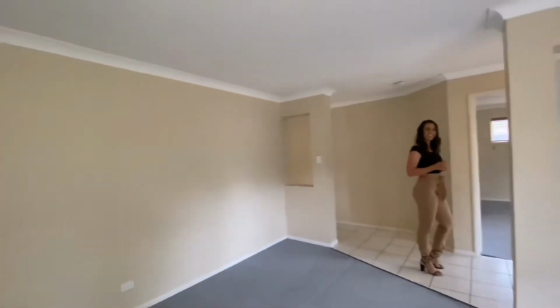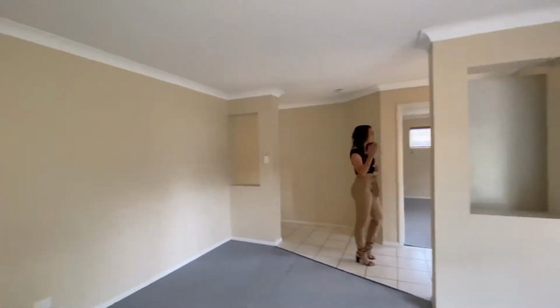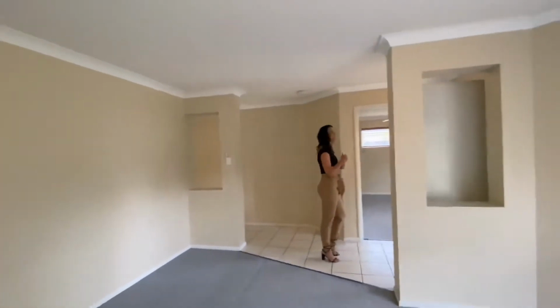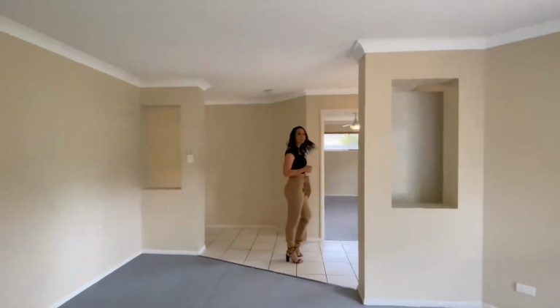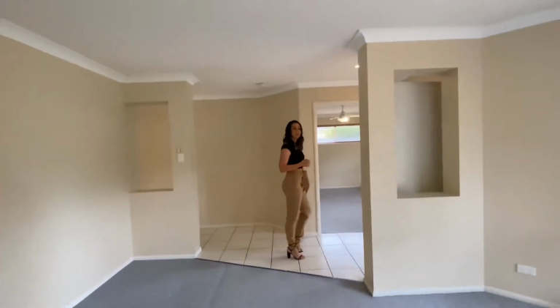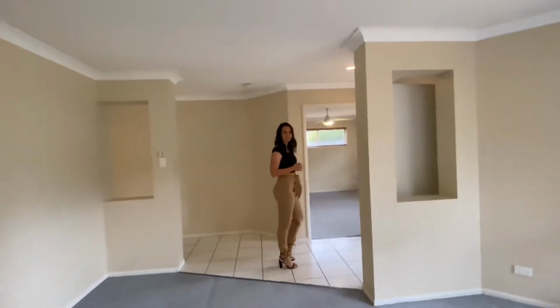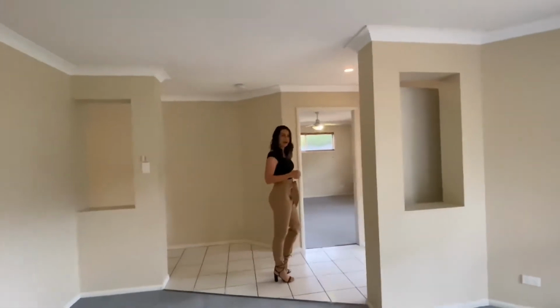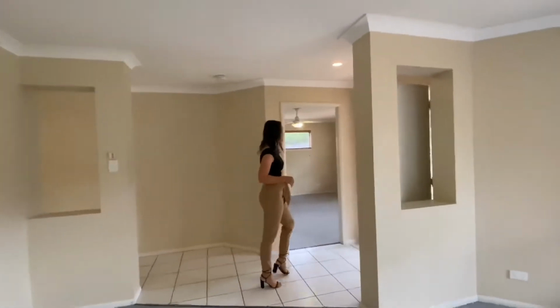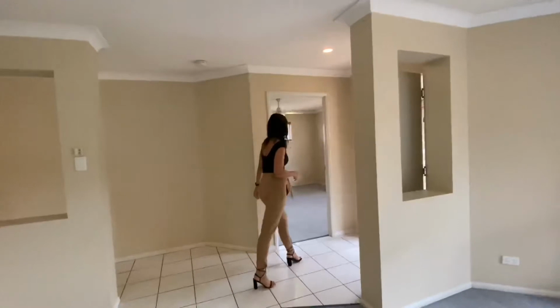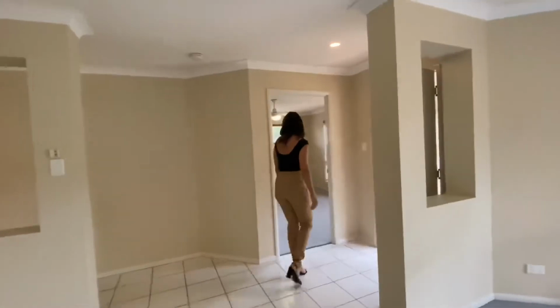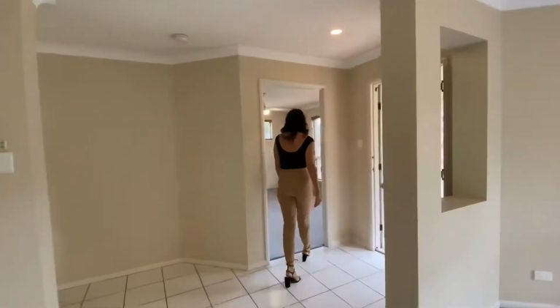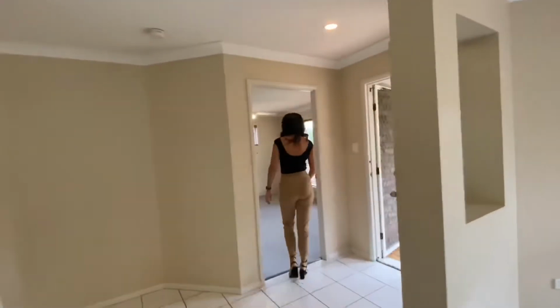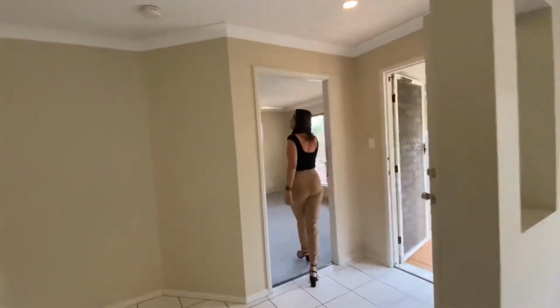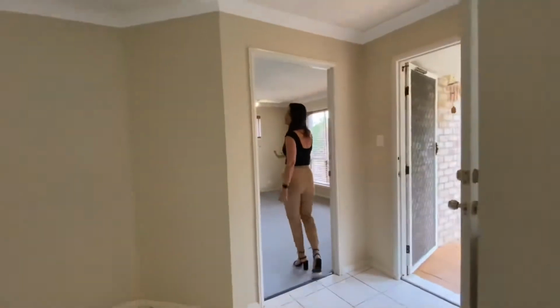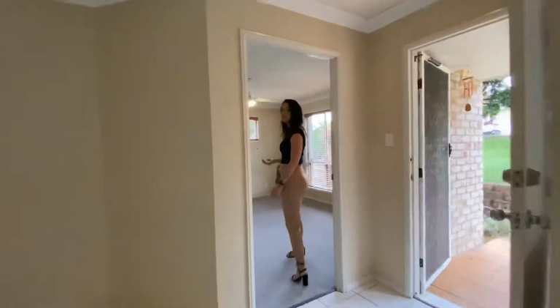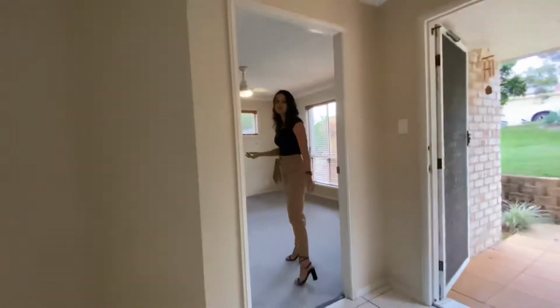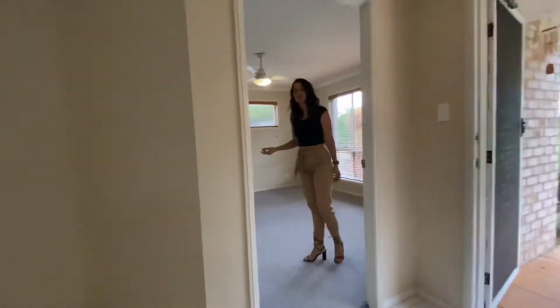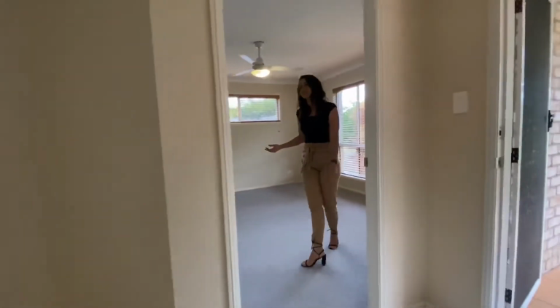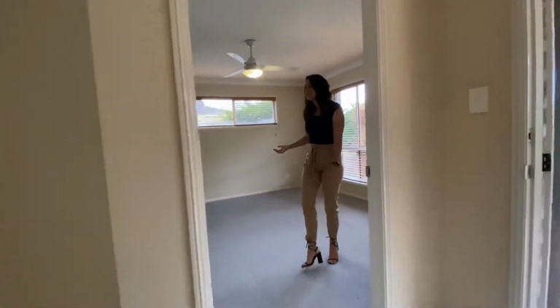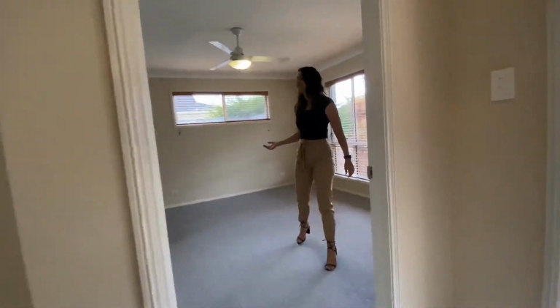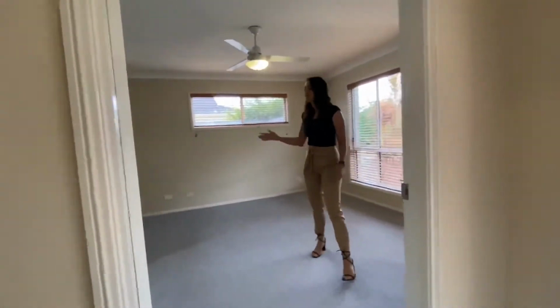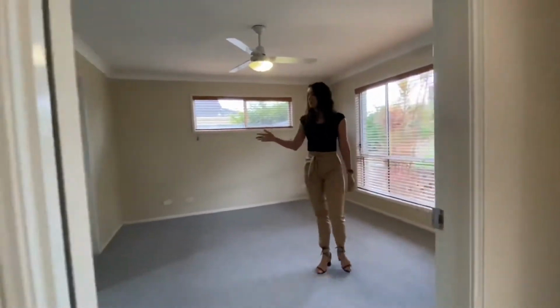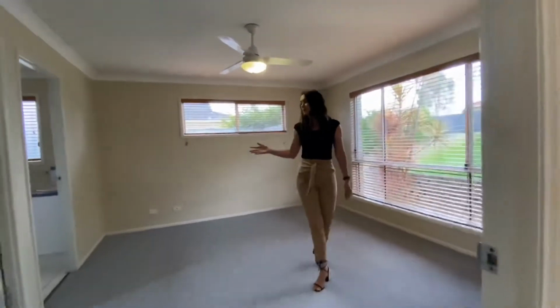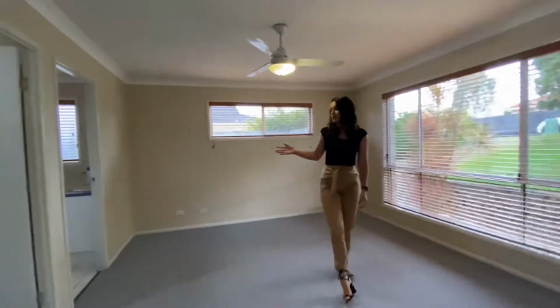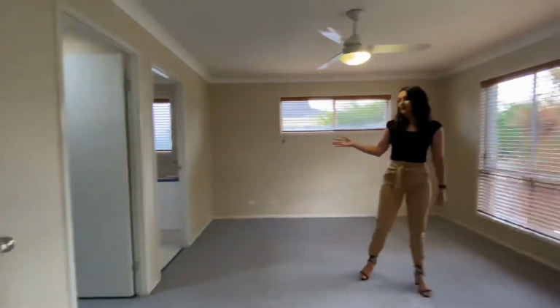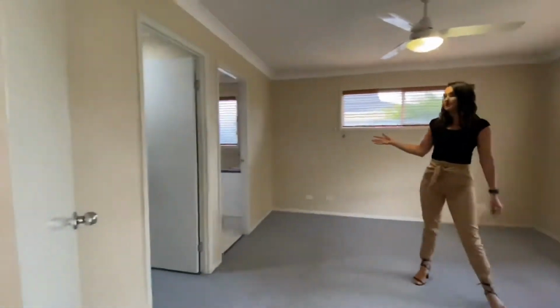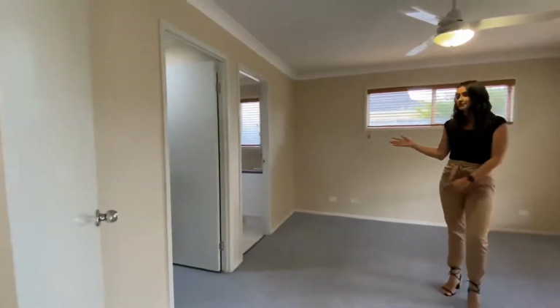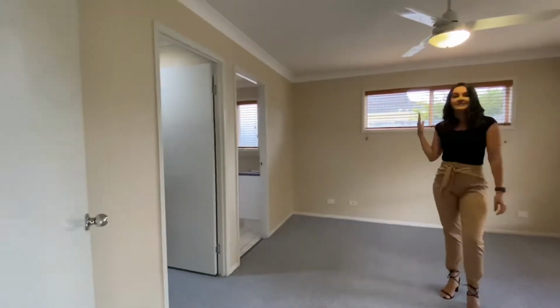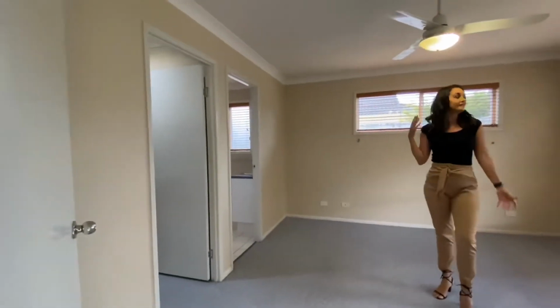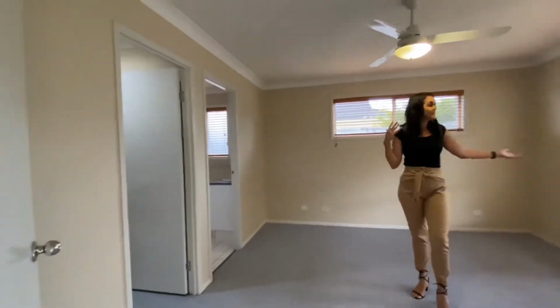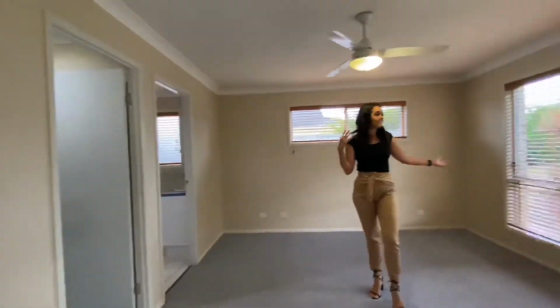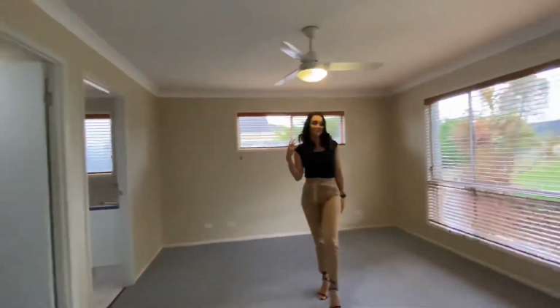Coming through this space, we'll enter the master bedroom, which is positioned separately from the children's bedrooms. The master bedroom has a walk-in wardrobe, private en suite, ceiling fans, and large windows.